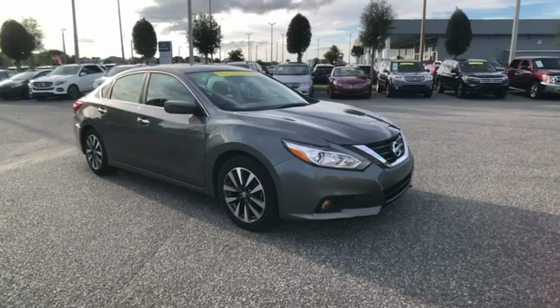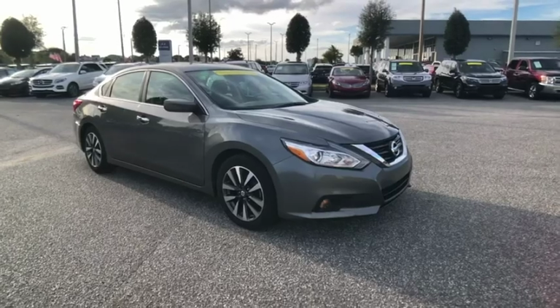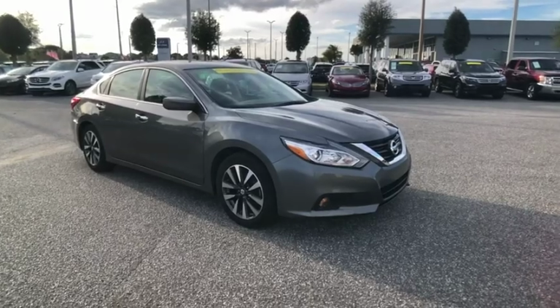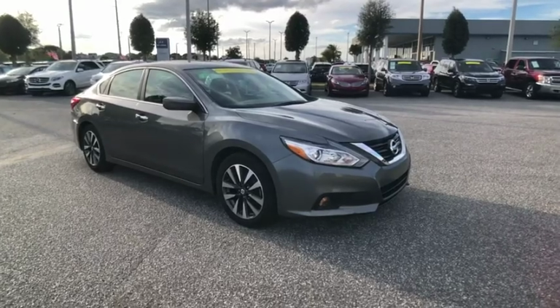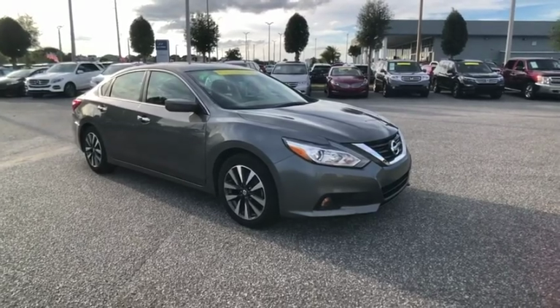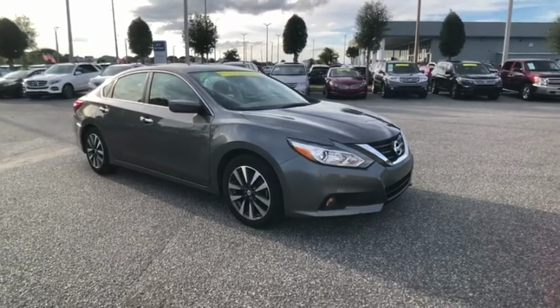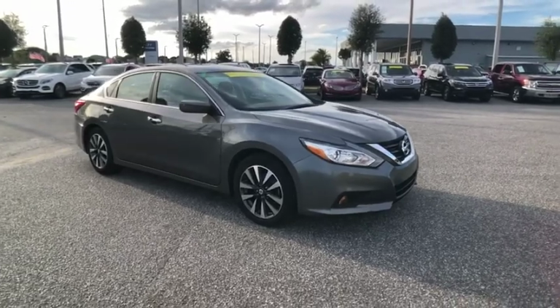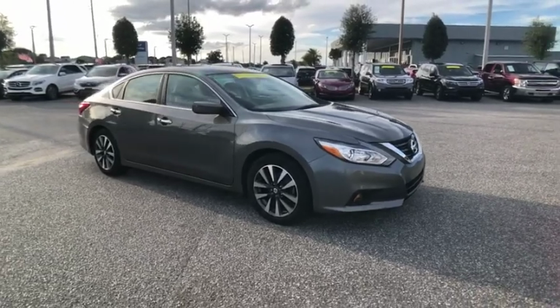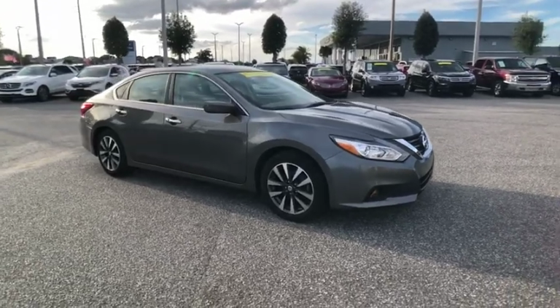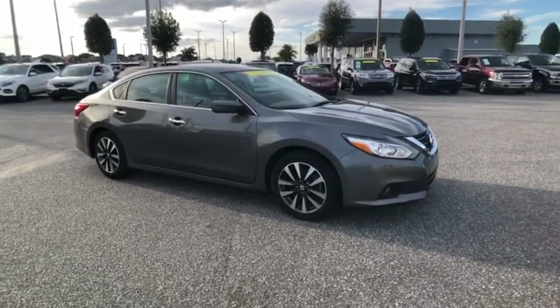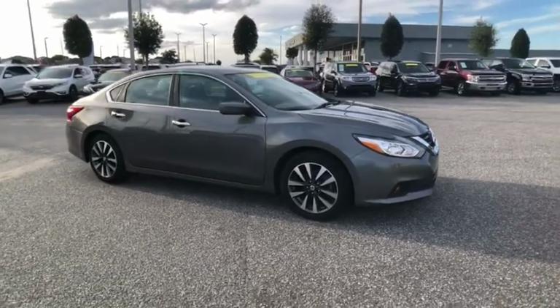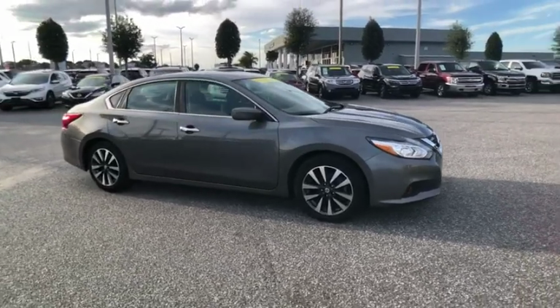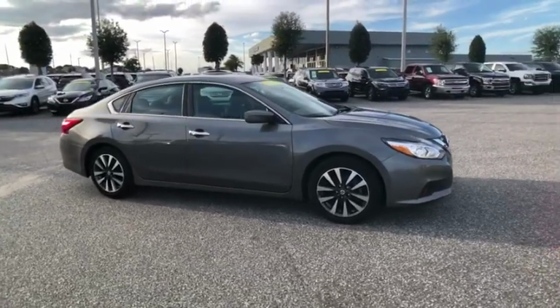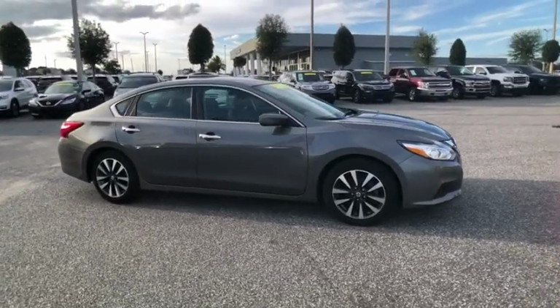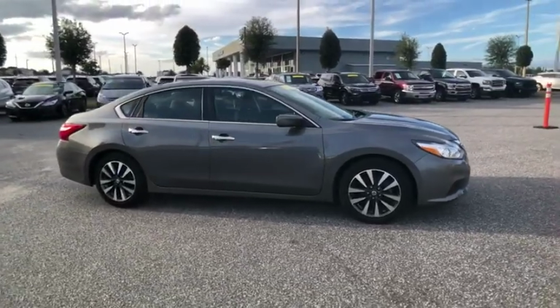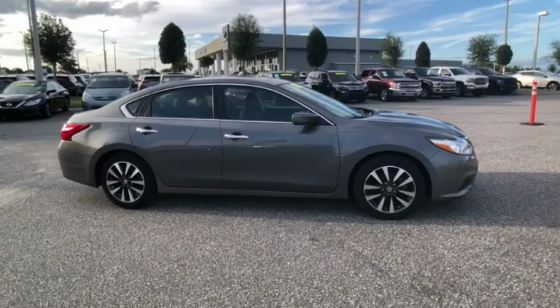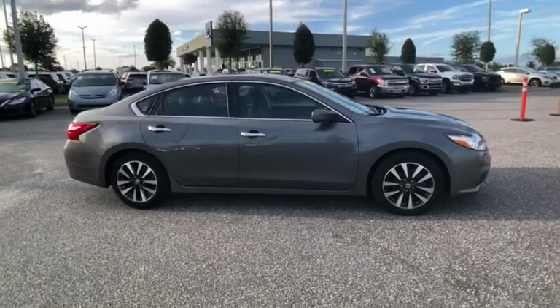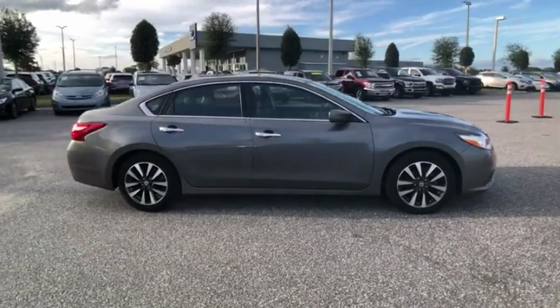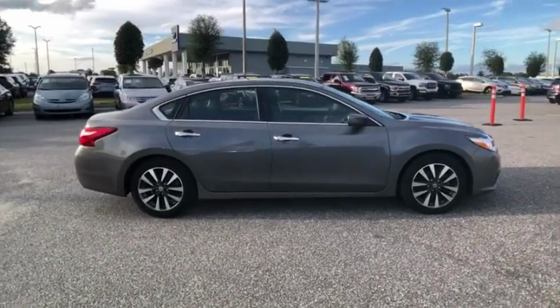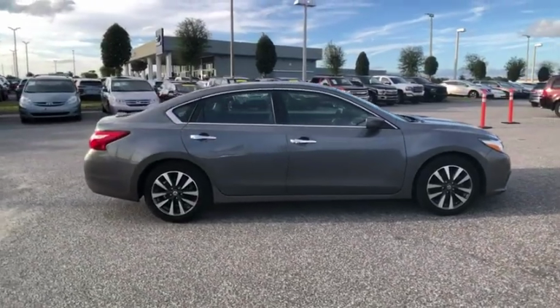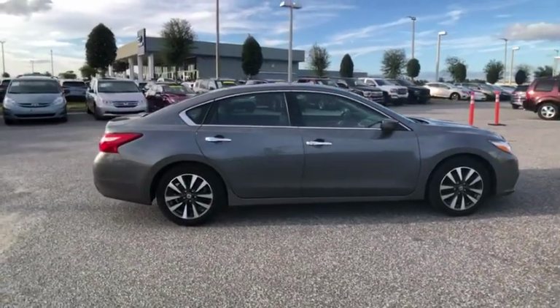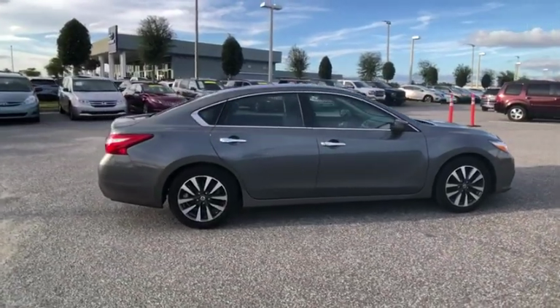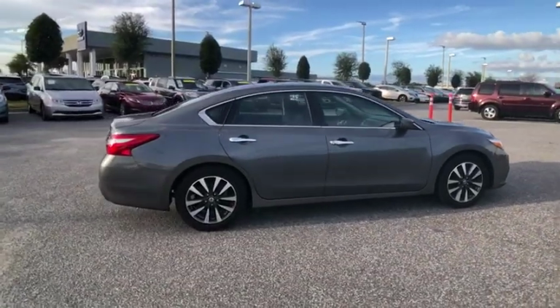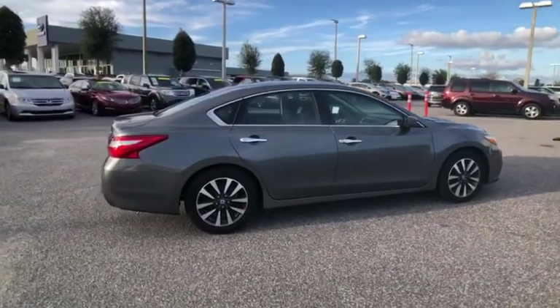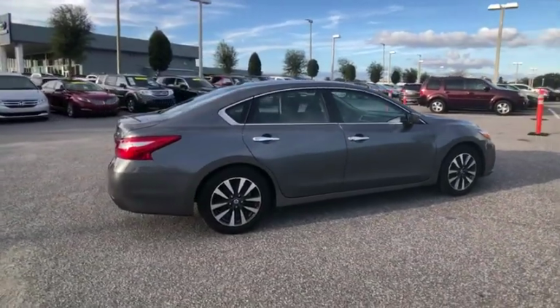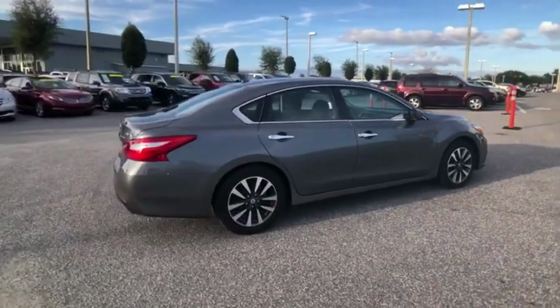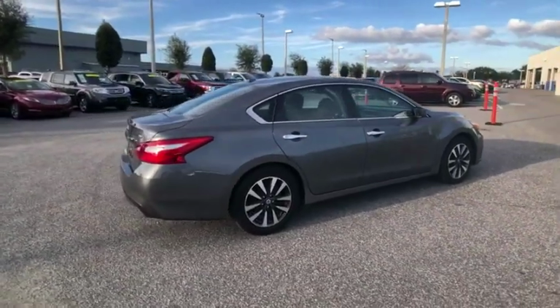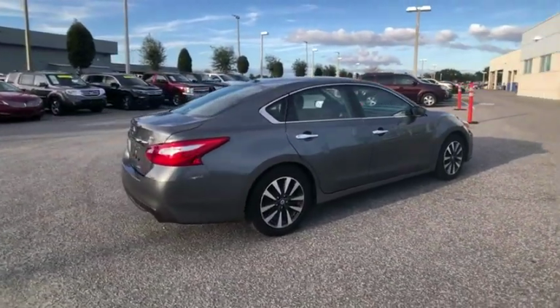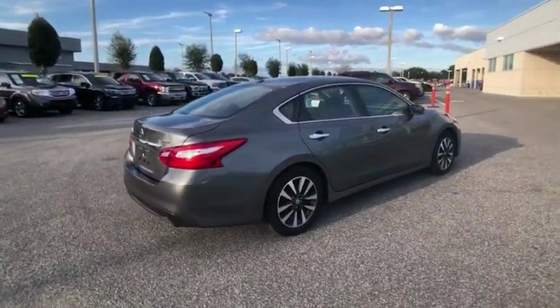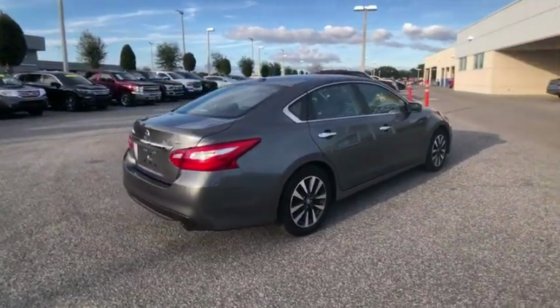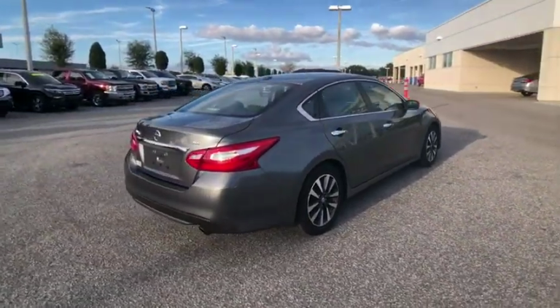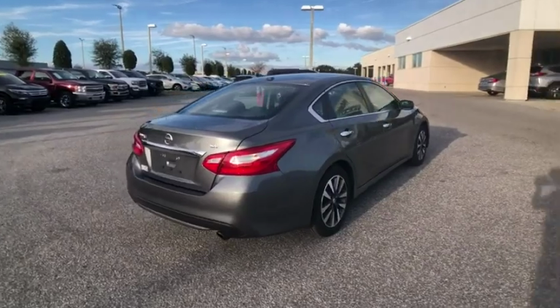Take a ride in the 2017 Altima. The Nissan Altima offers advanced features to make life easier, including push-button ignition, which comes standard.